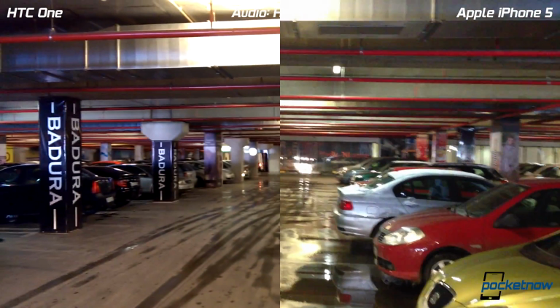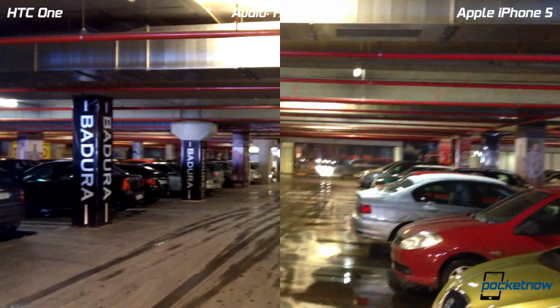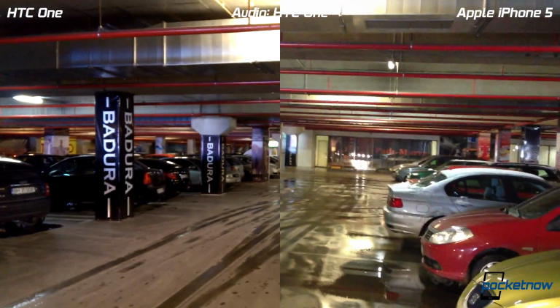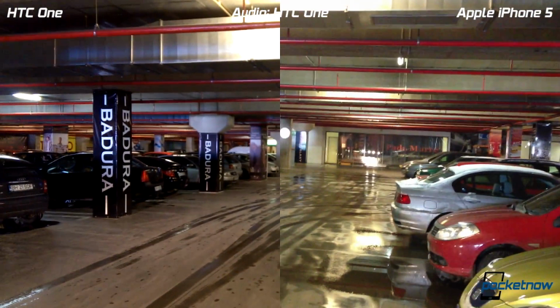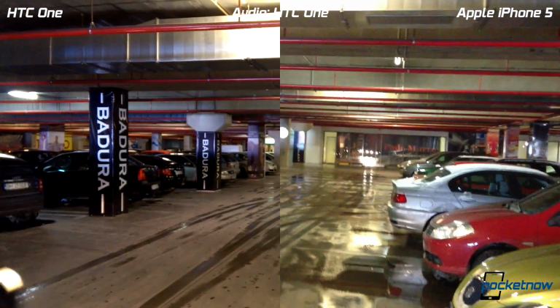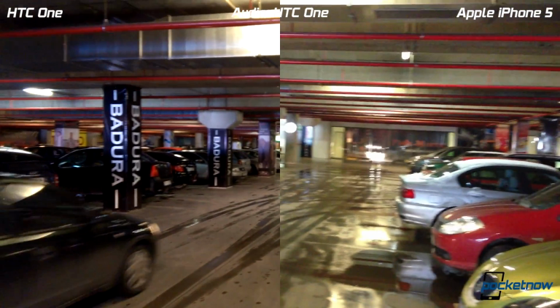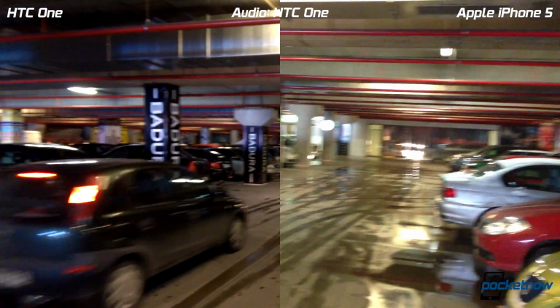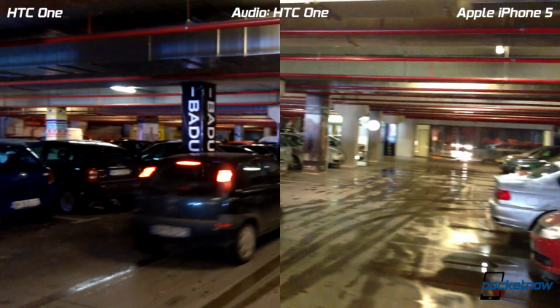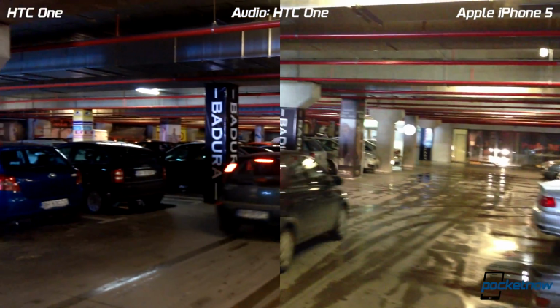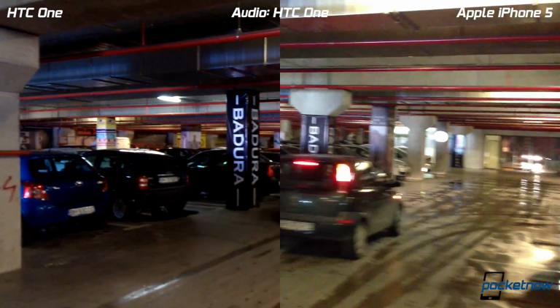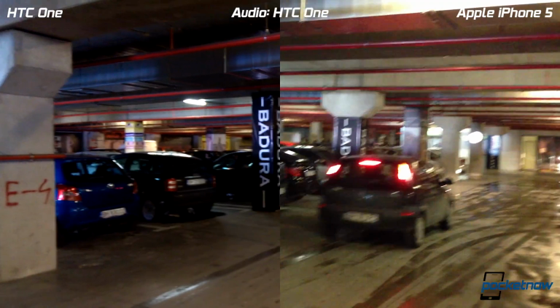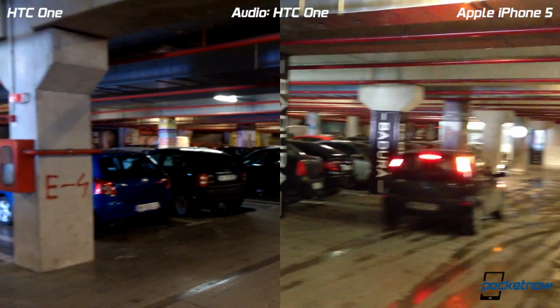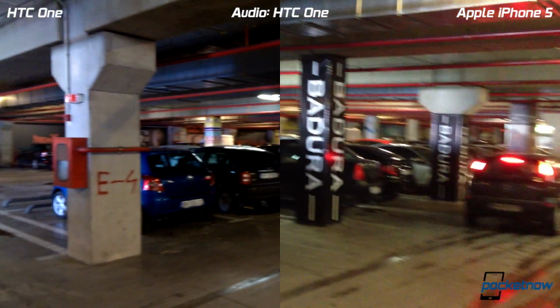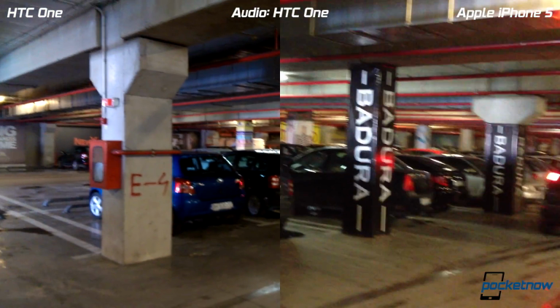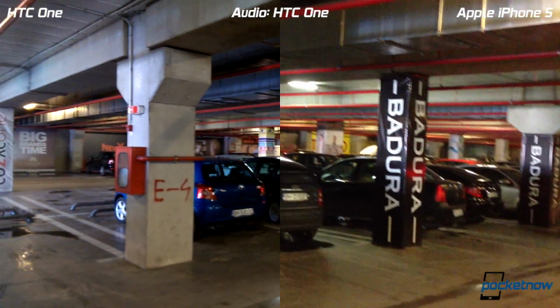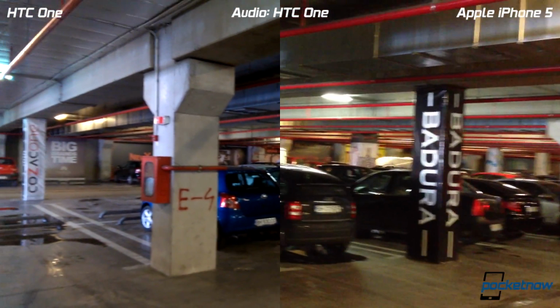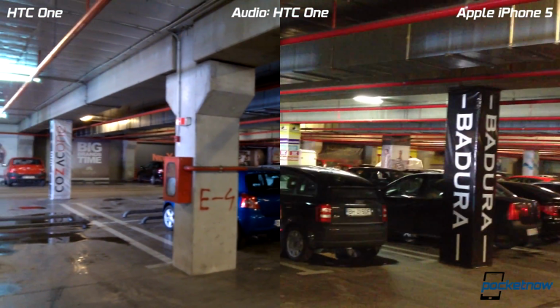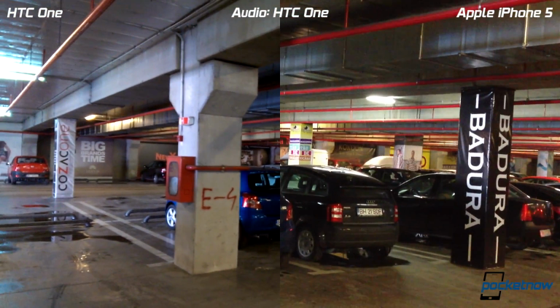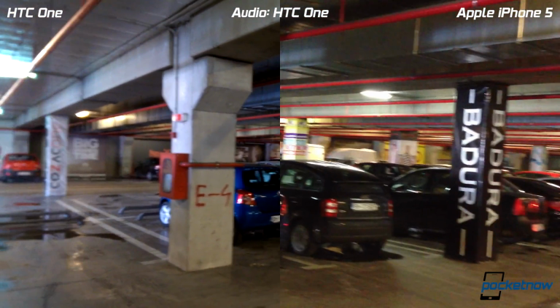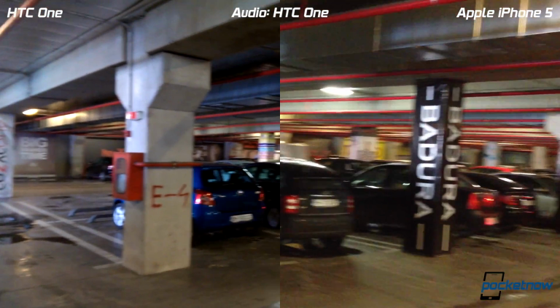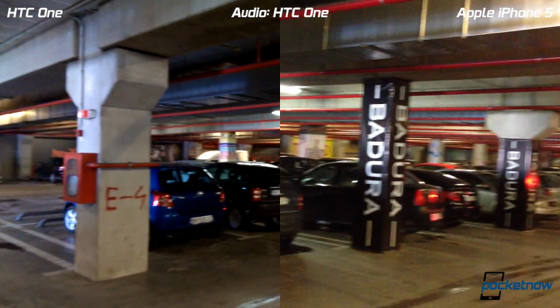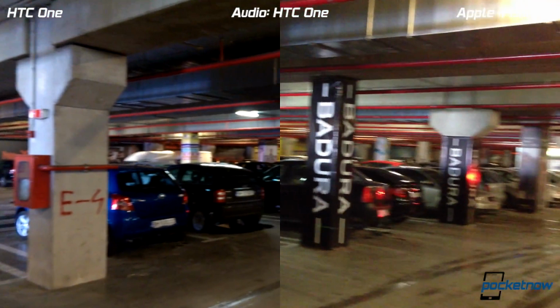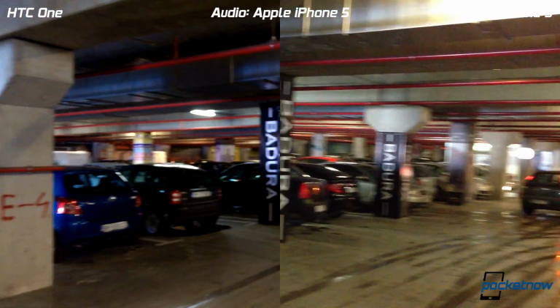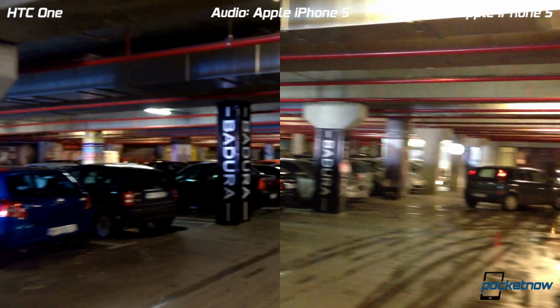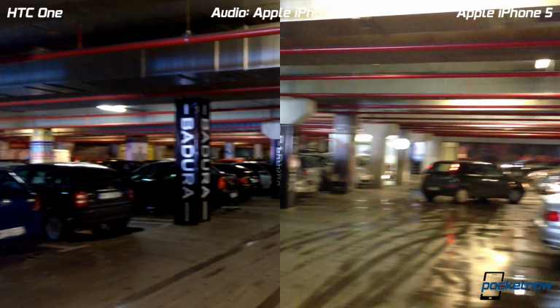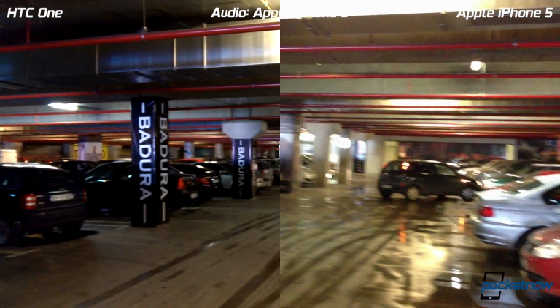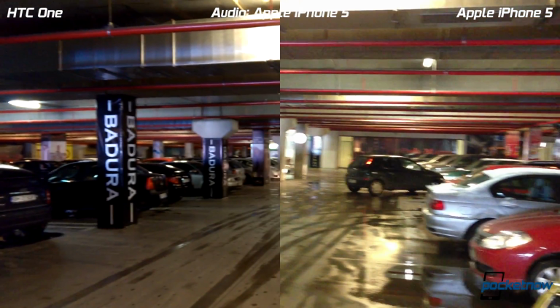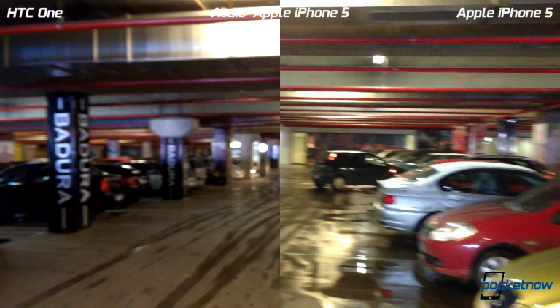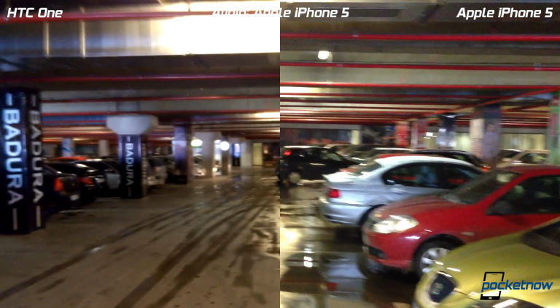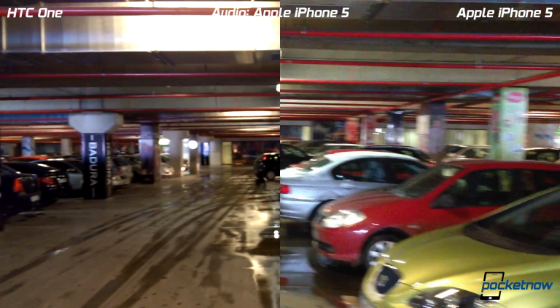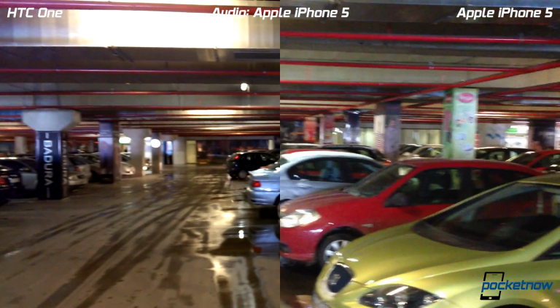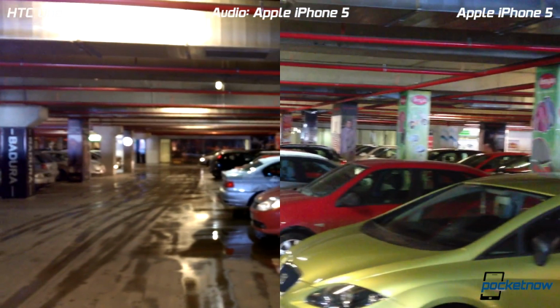Hey everyone, this is from Pocketnow, and this is our second video comparing the HTC One against other camera phones. We are in an underground parking garage to simulate low light and night performance.